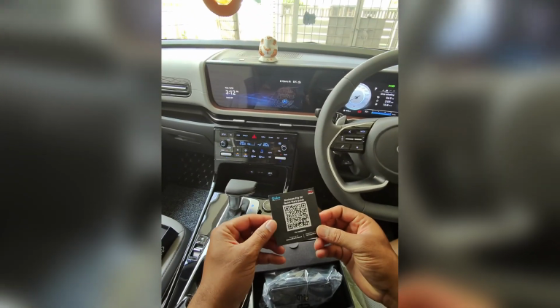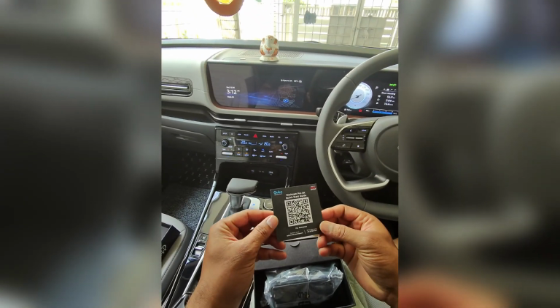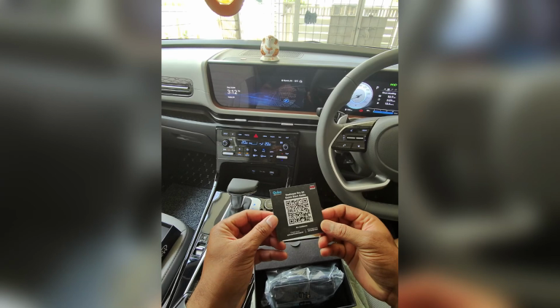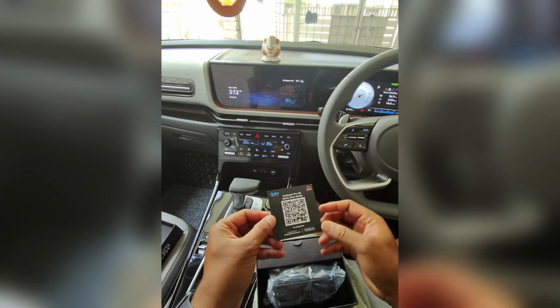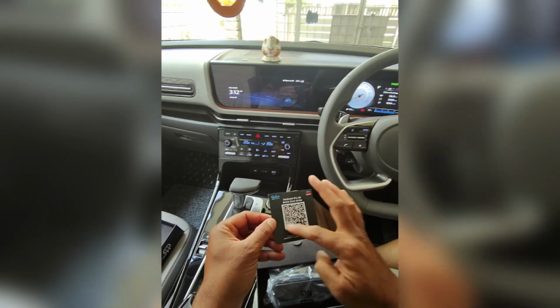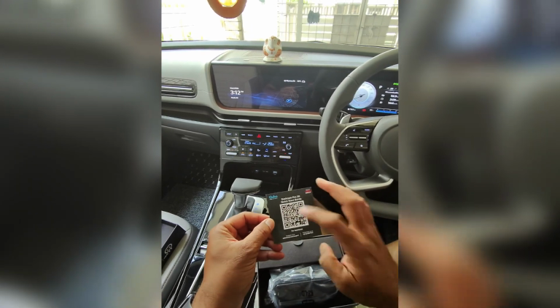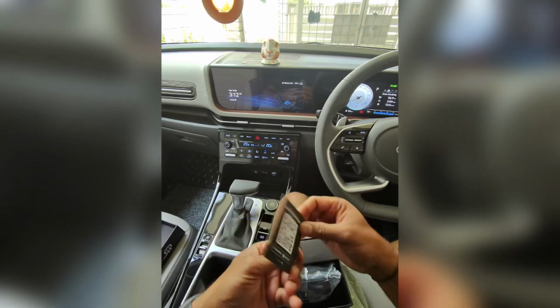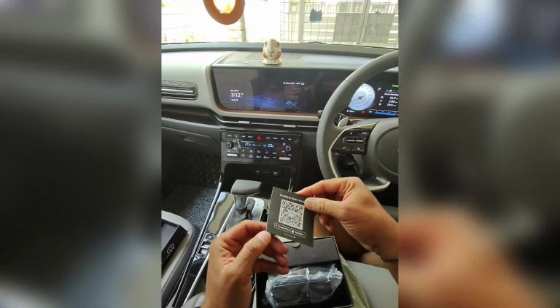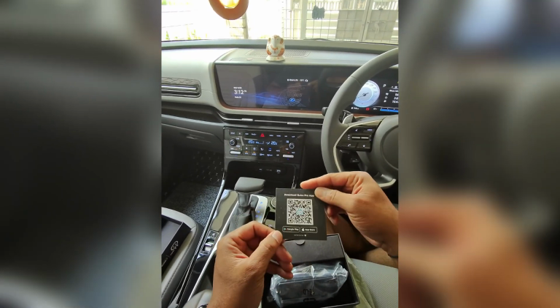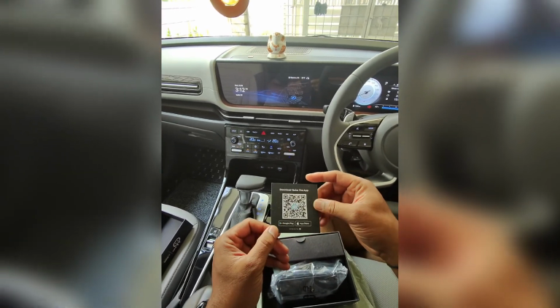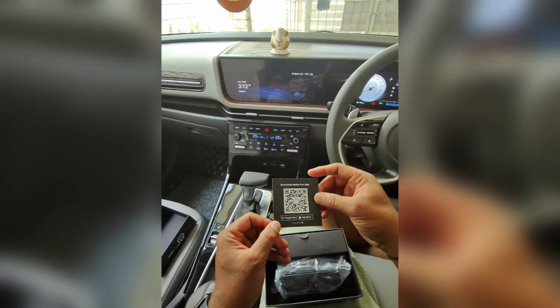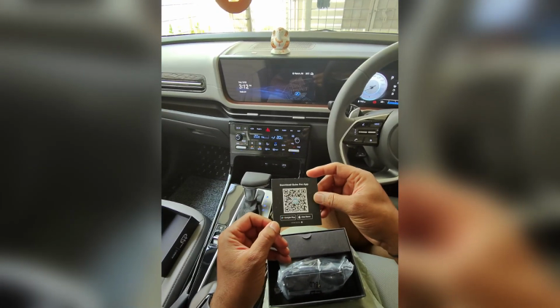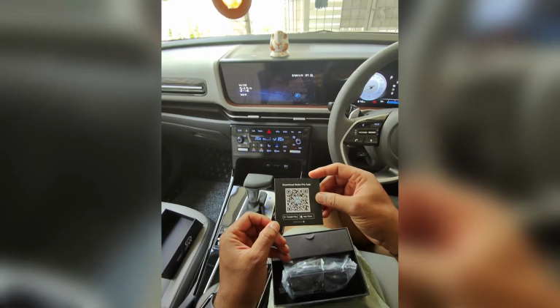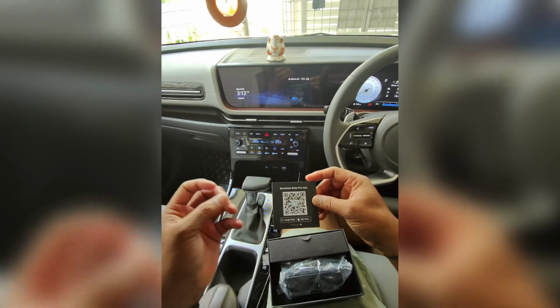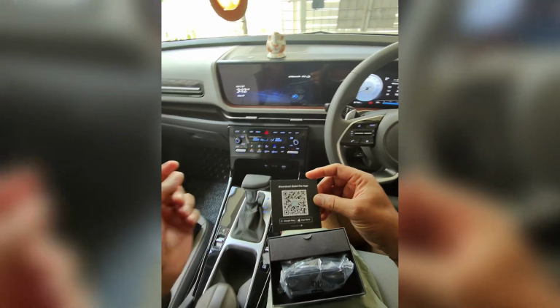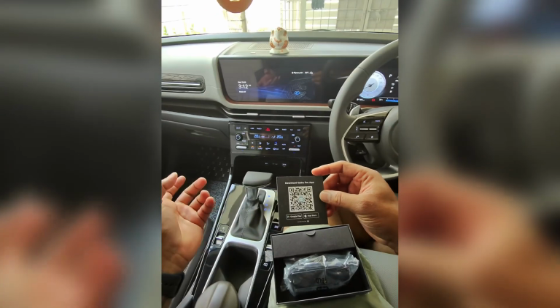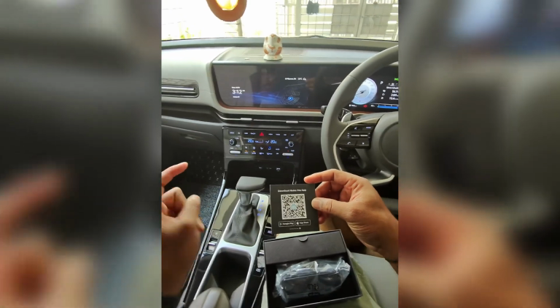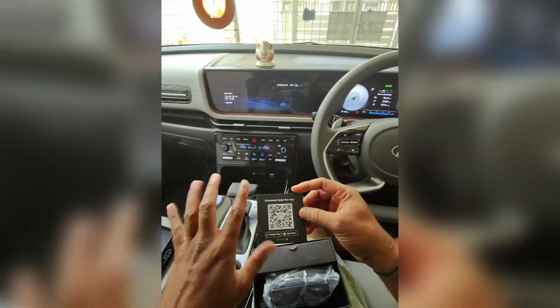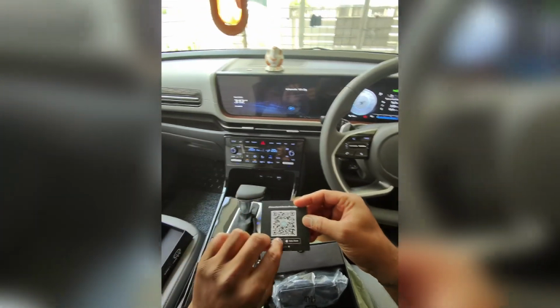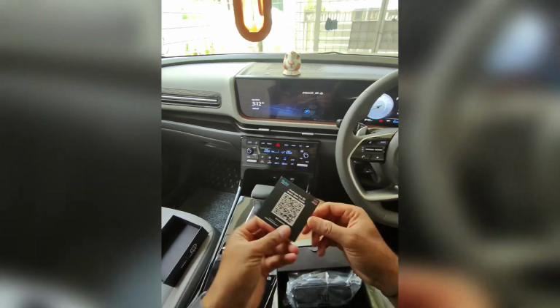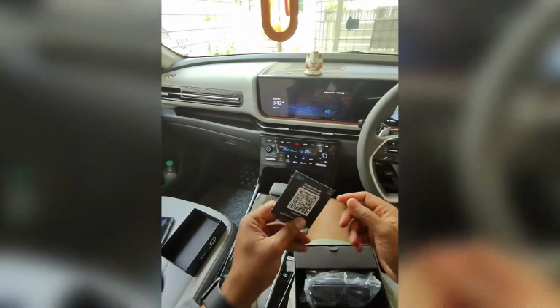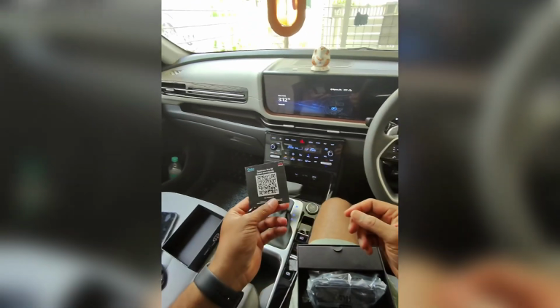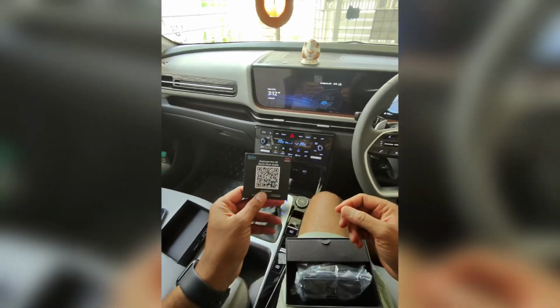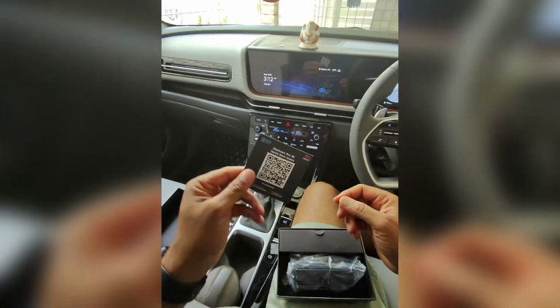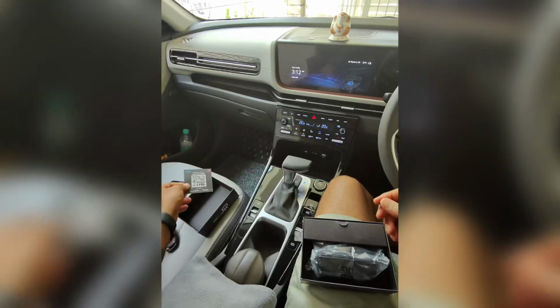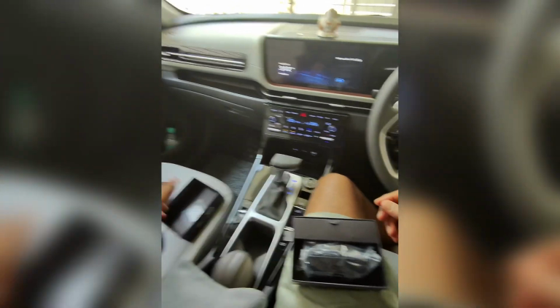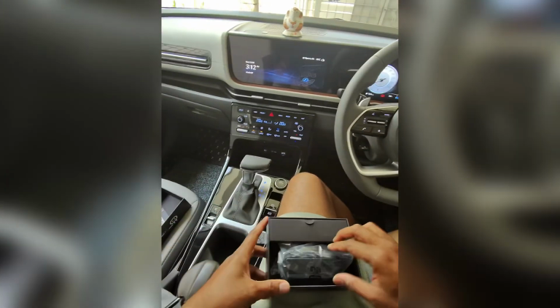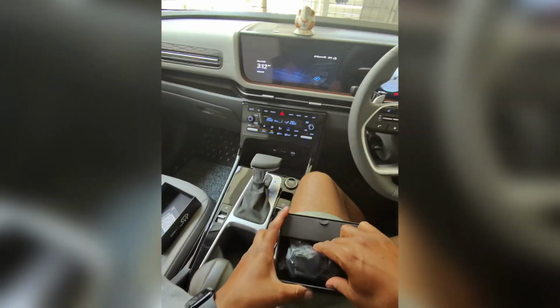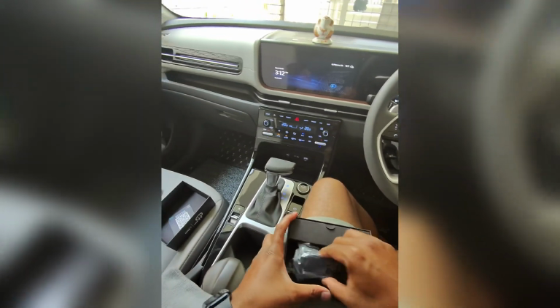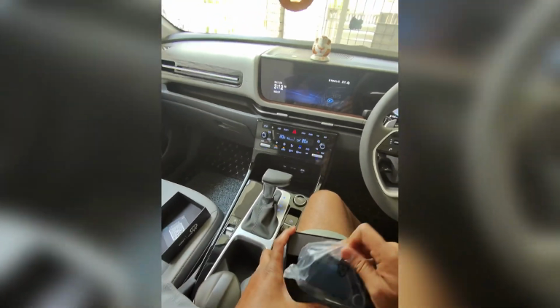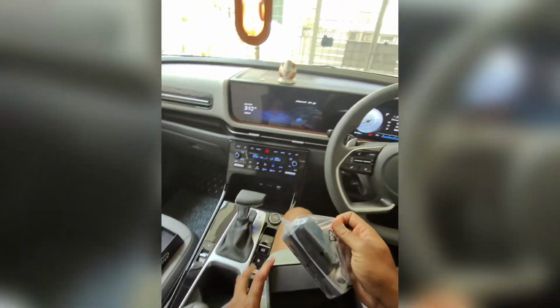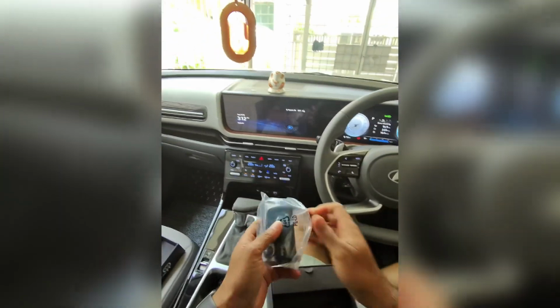Dashcam Pro 3K Quick Start Guide. In the Google Play Store and App Store, apps are available. You can use these devices. Here is the device camera.